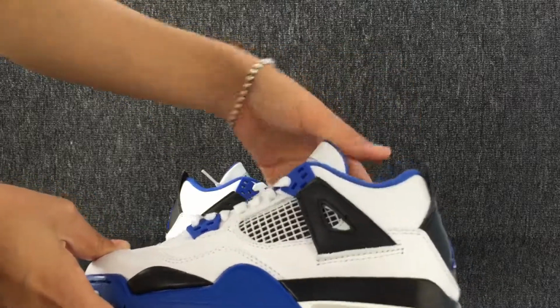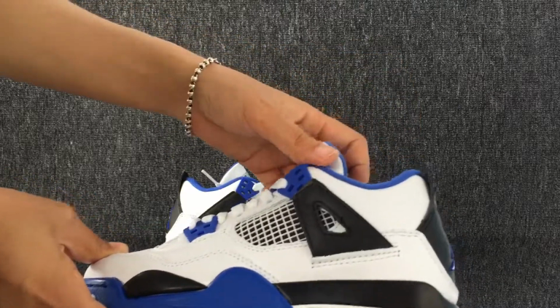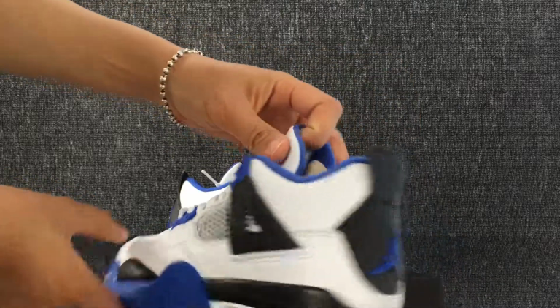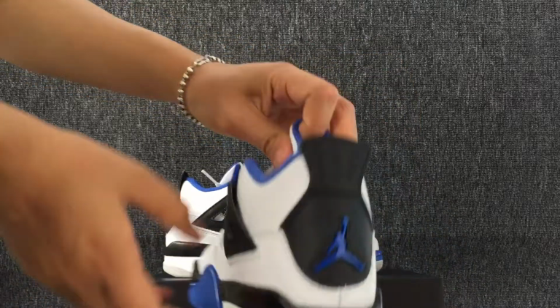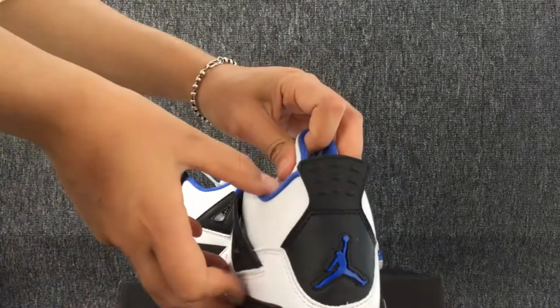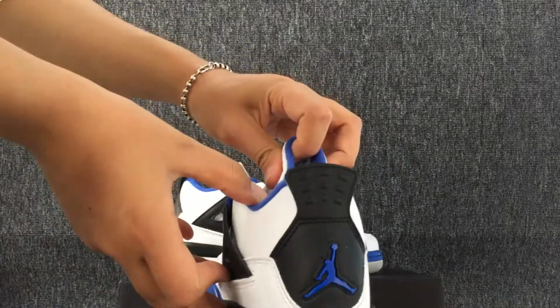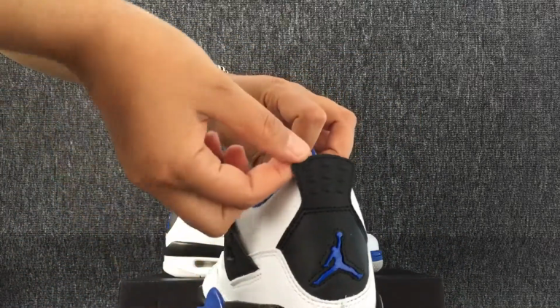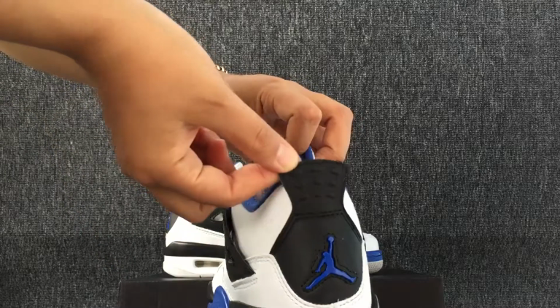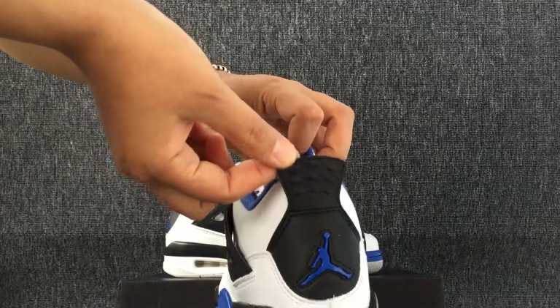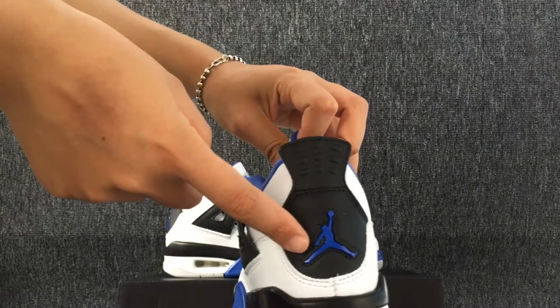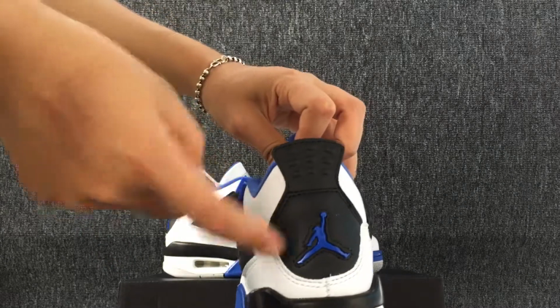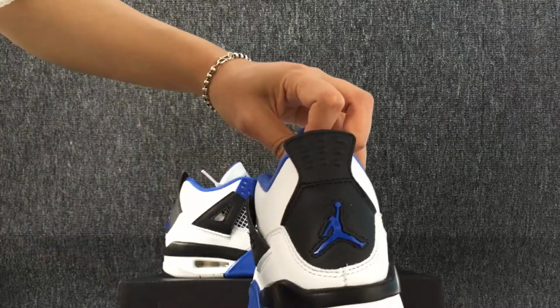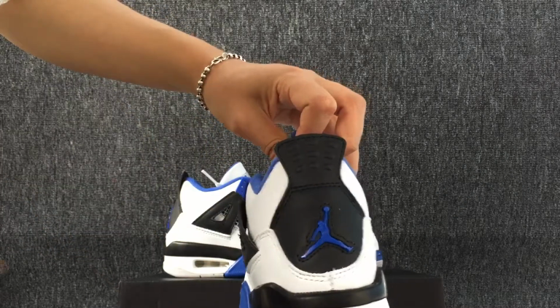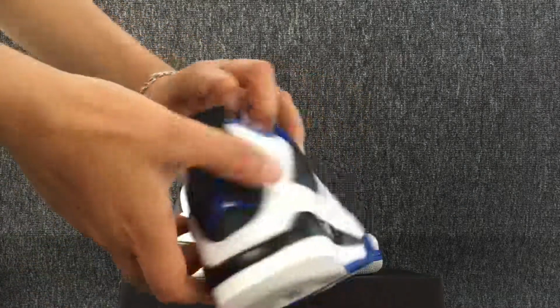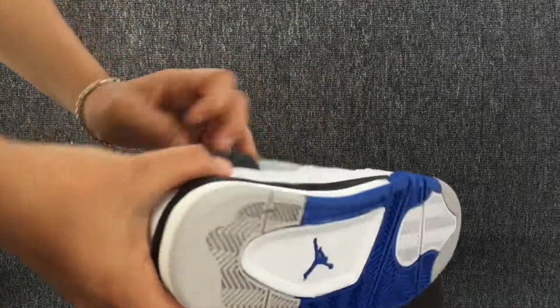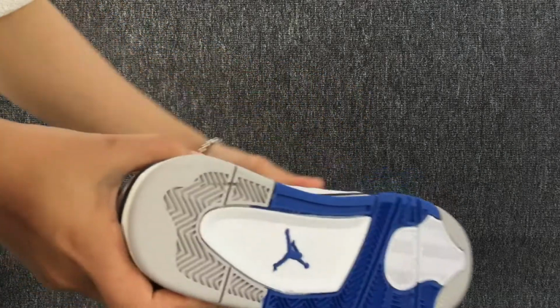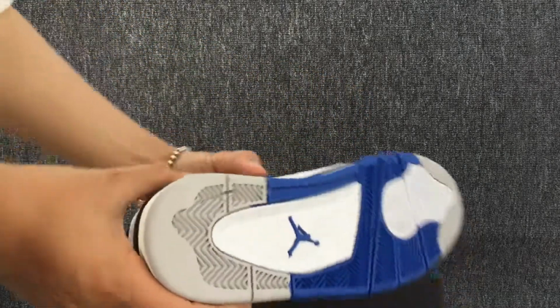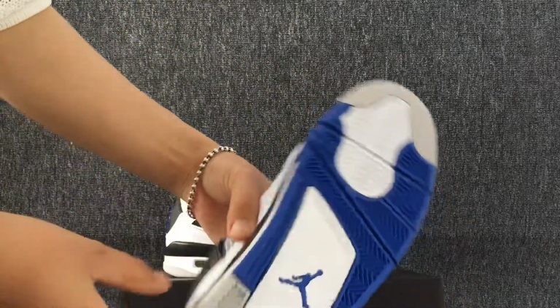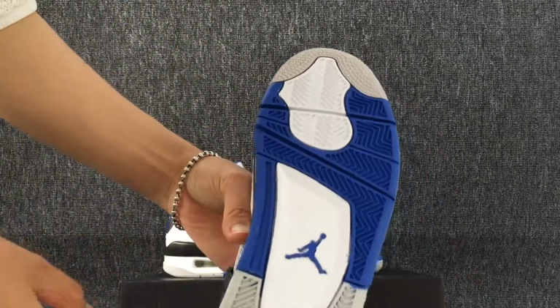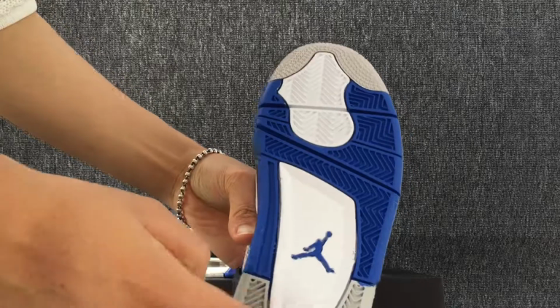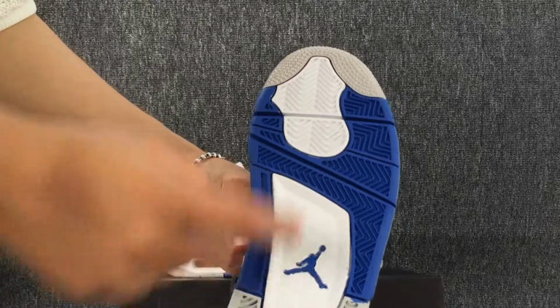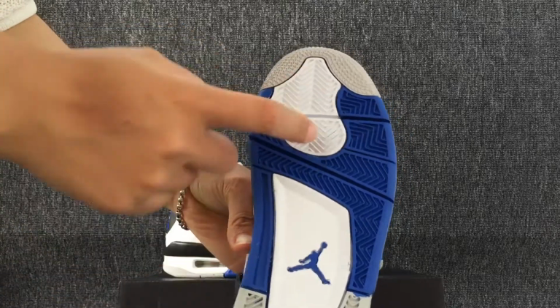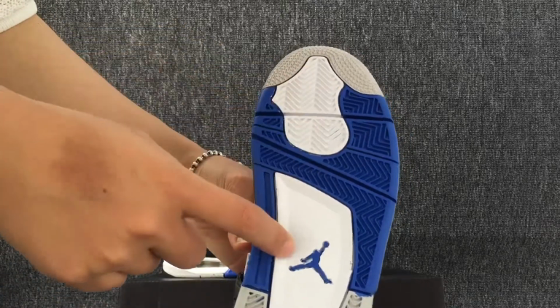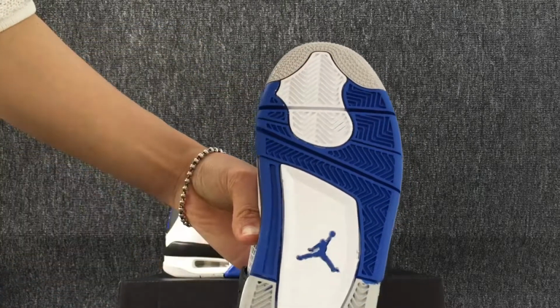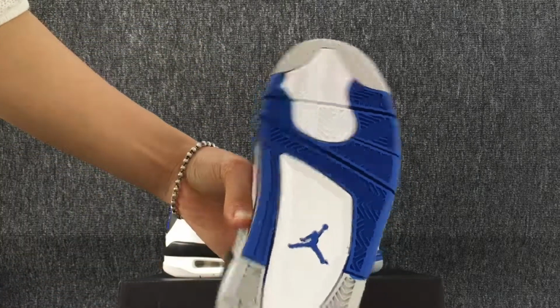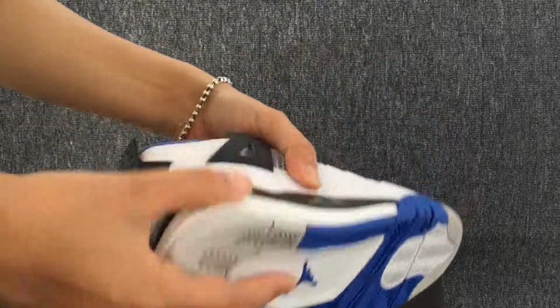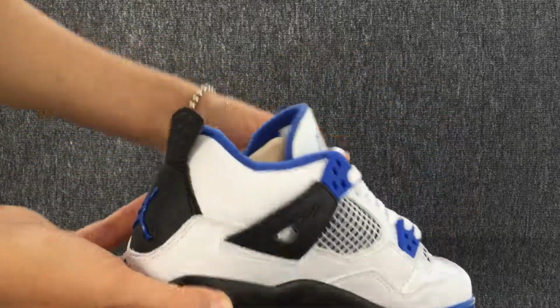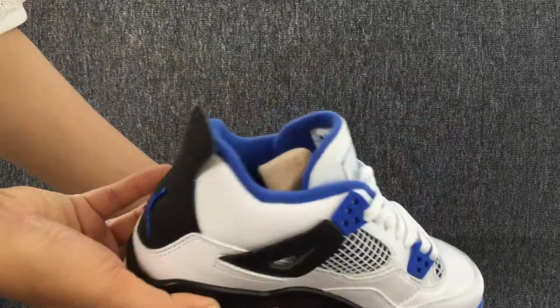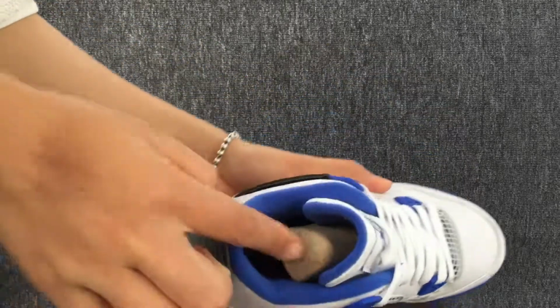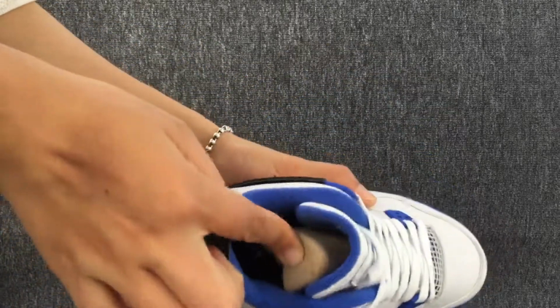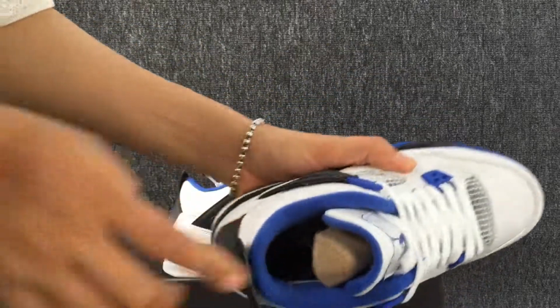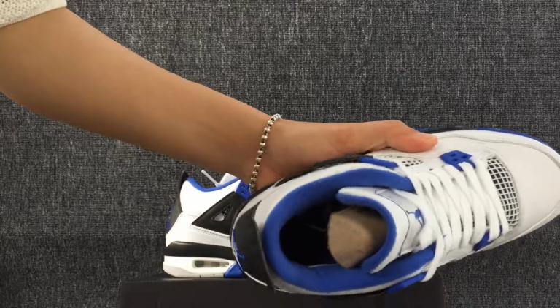The back. The bottom. Here is the inside.